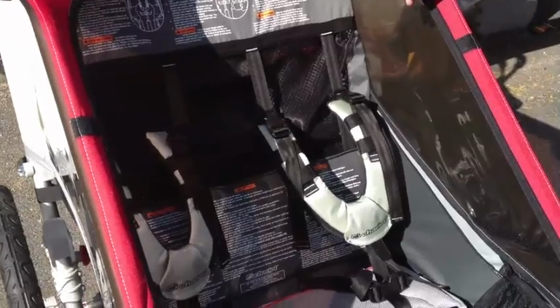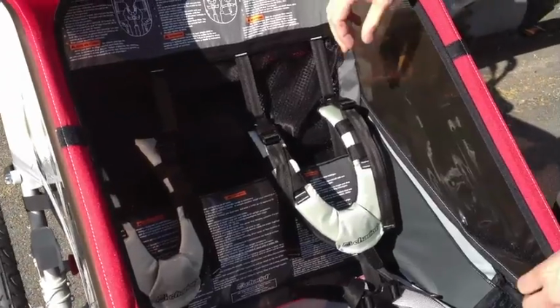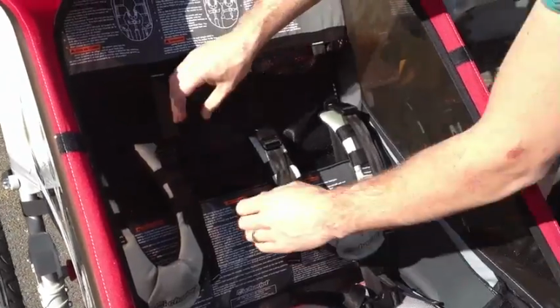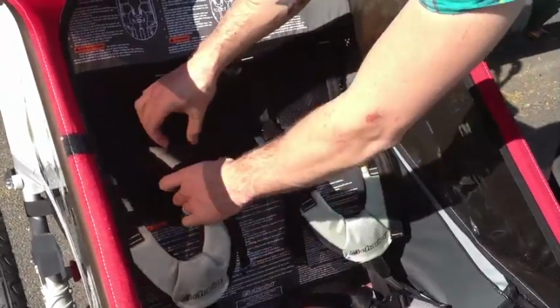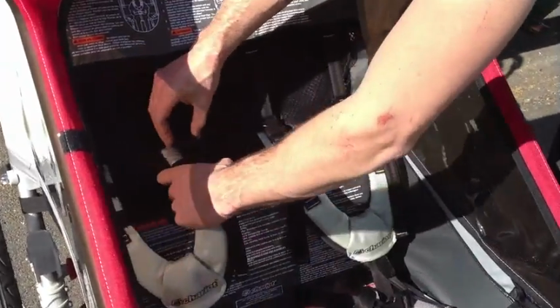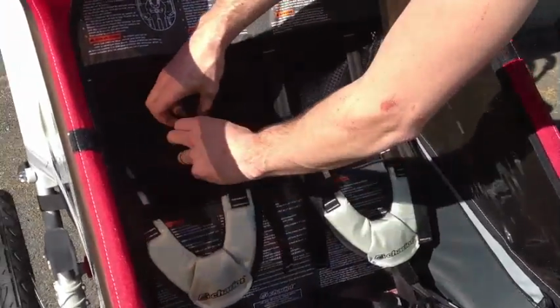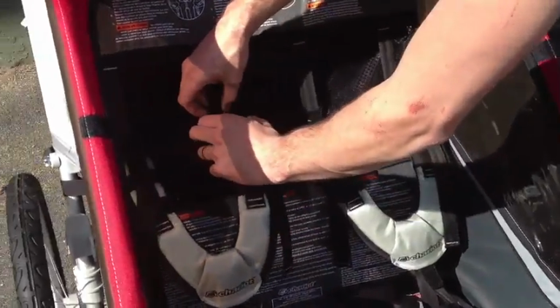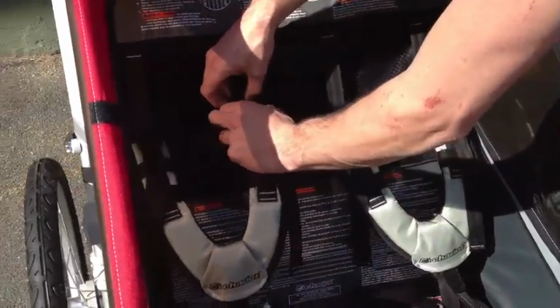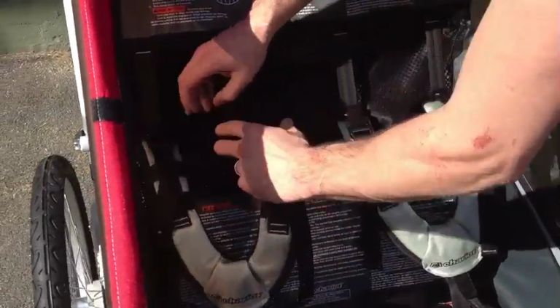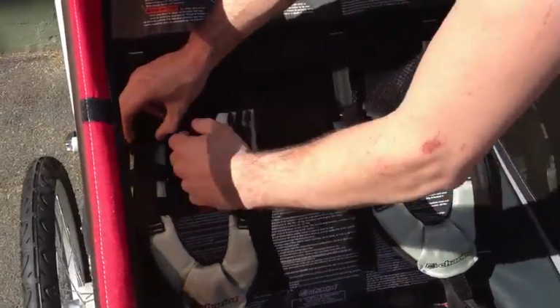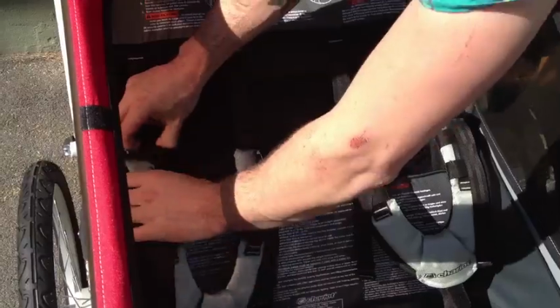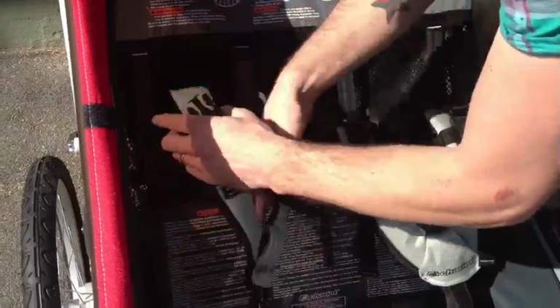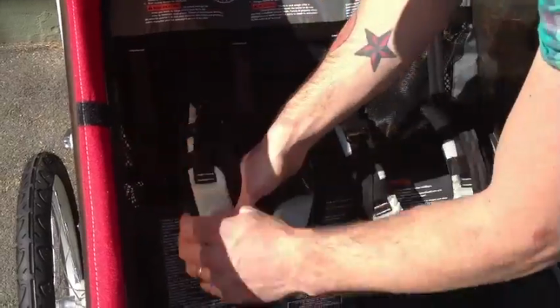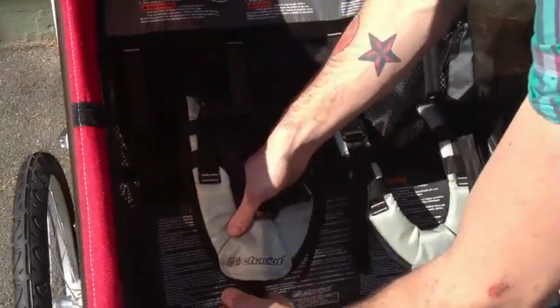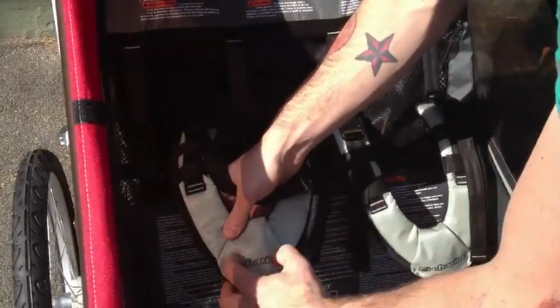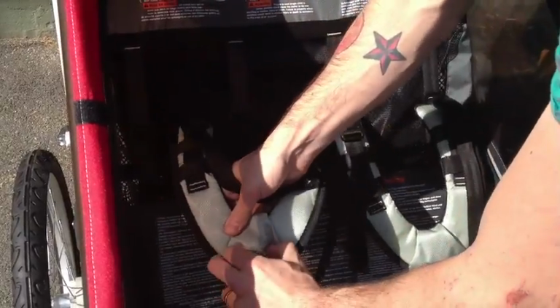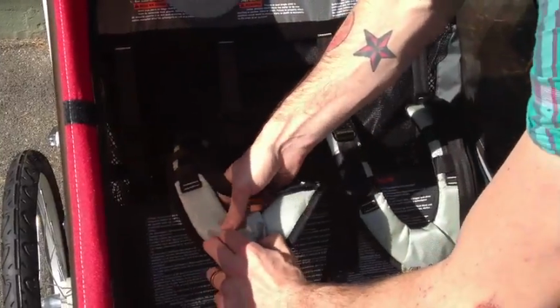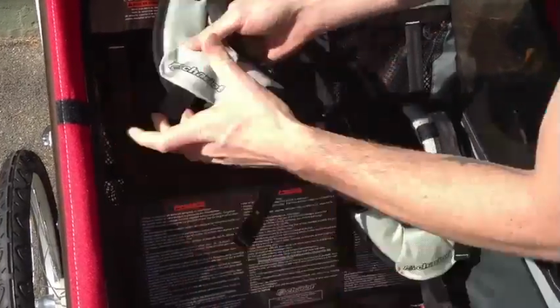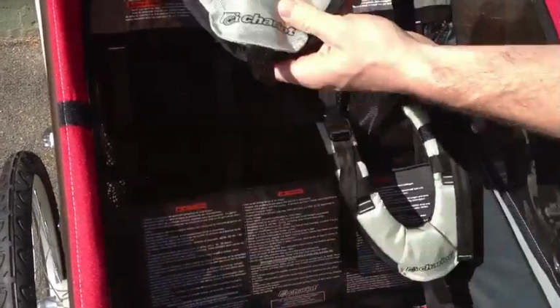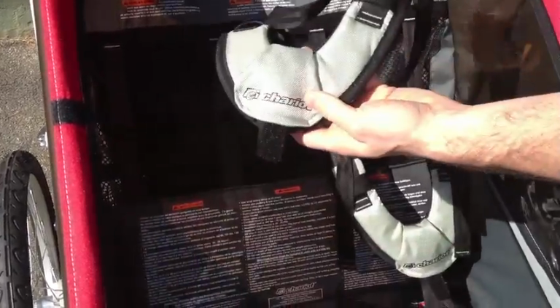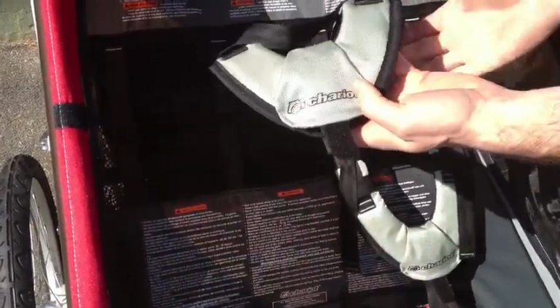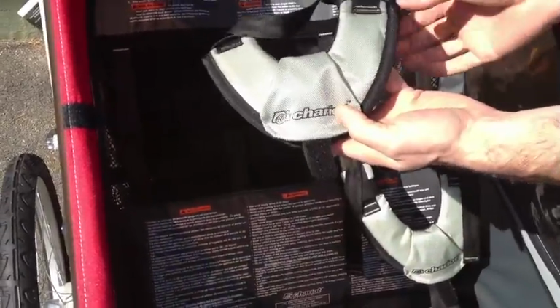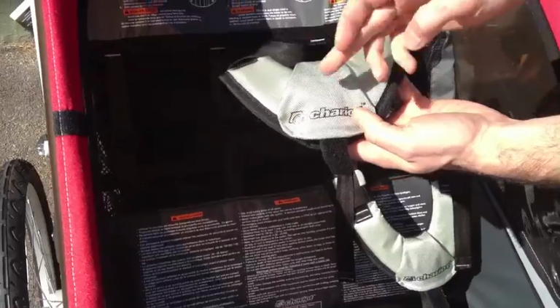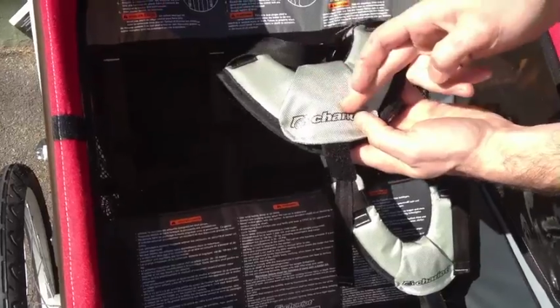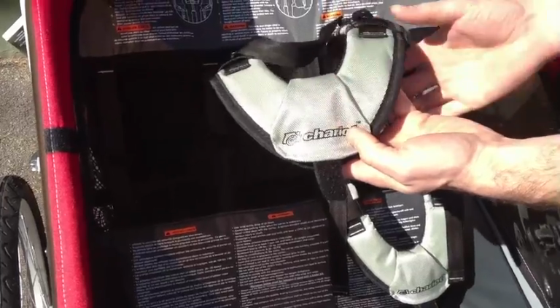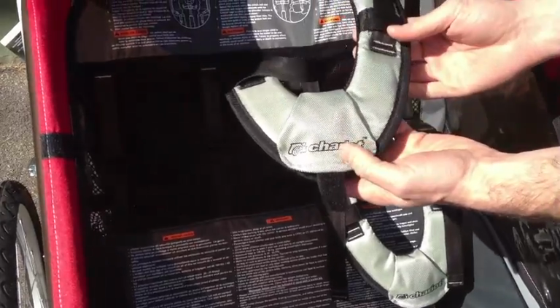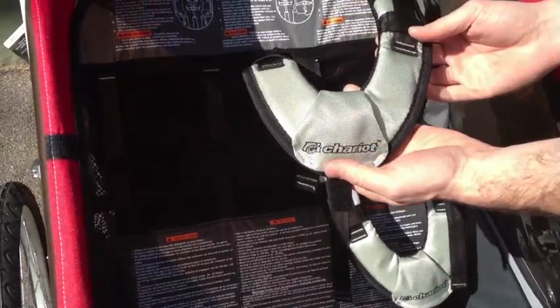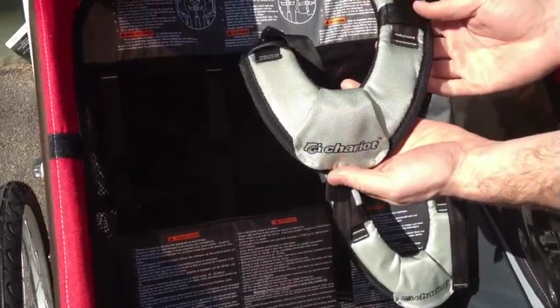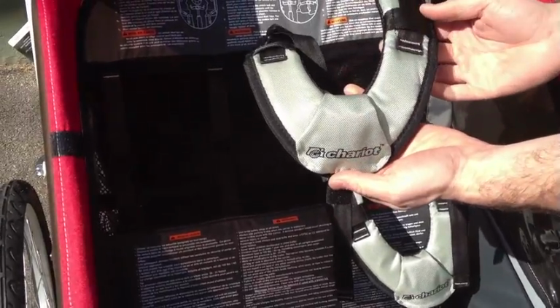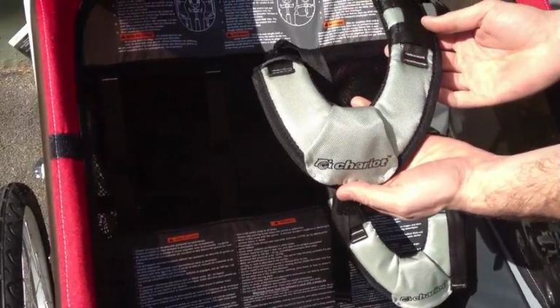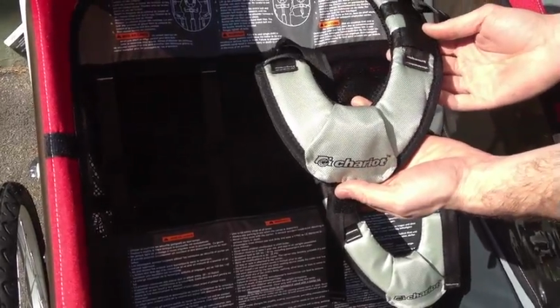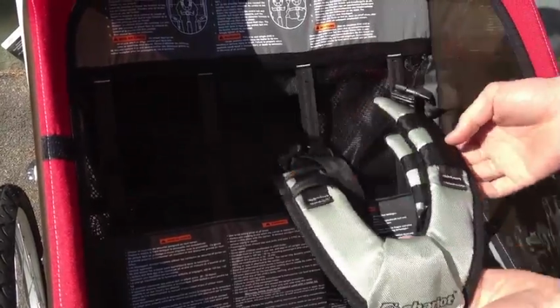Inside the carrier here, we have a fully adjustable five-point harness. On the shoulder harness, the clip is covered so the children won't be able to release it themselves.